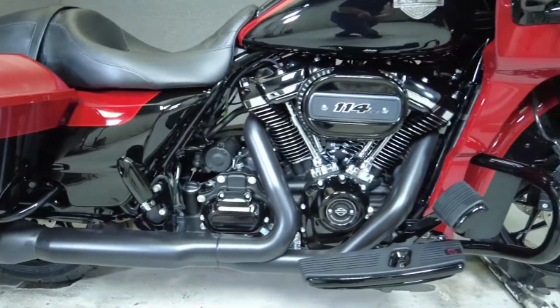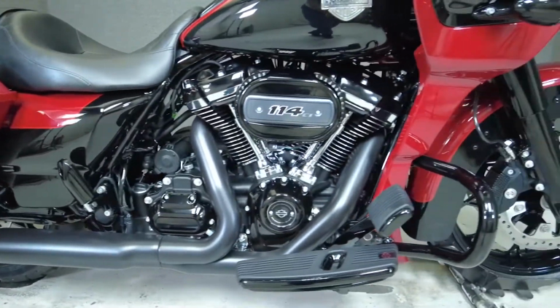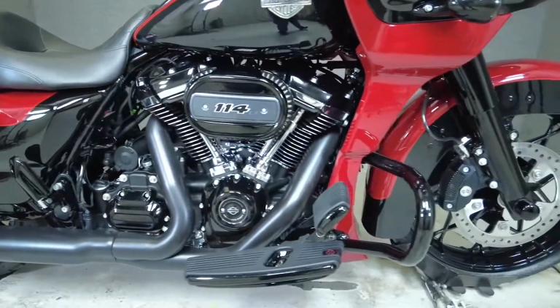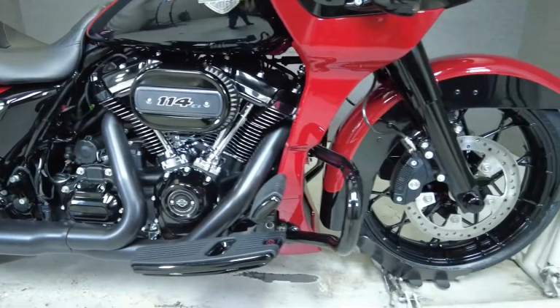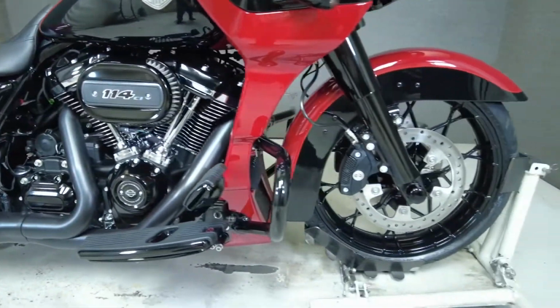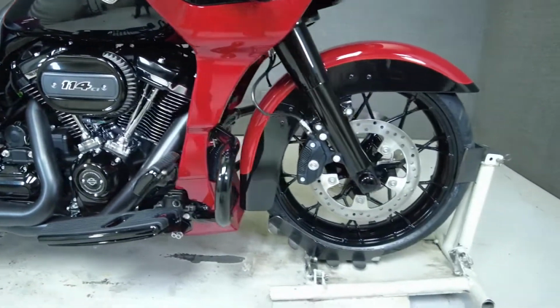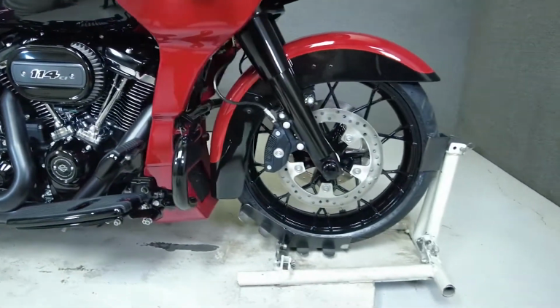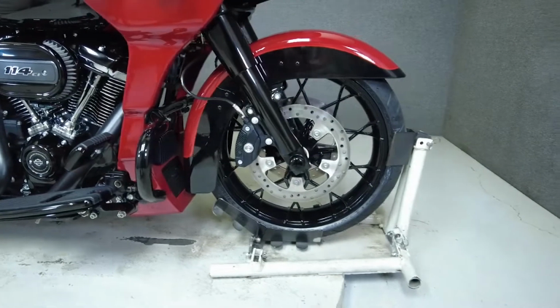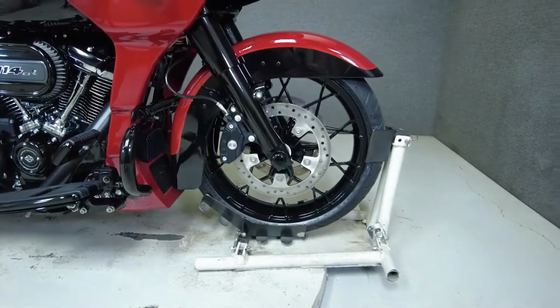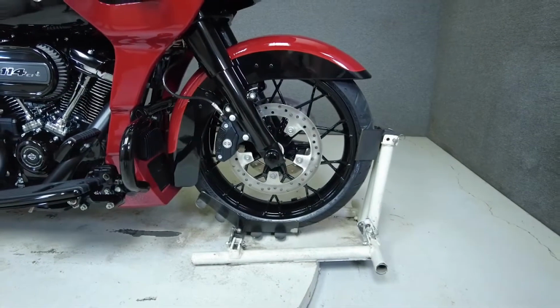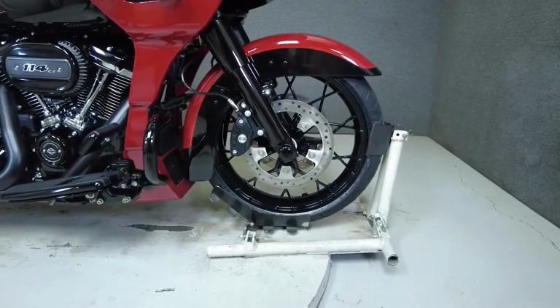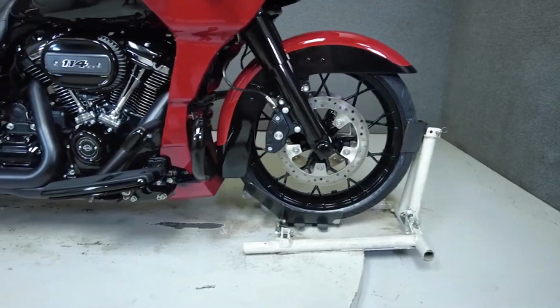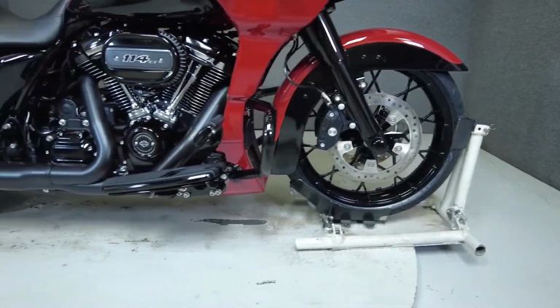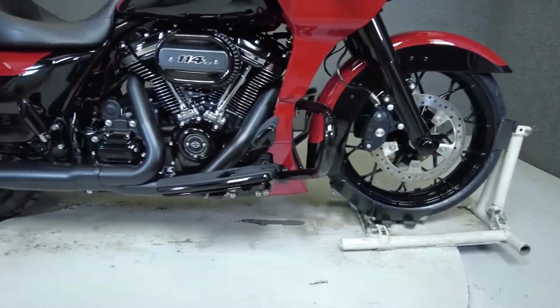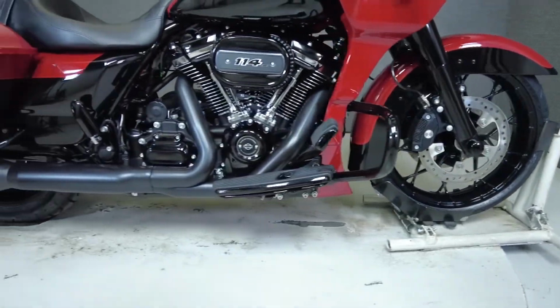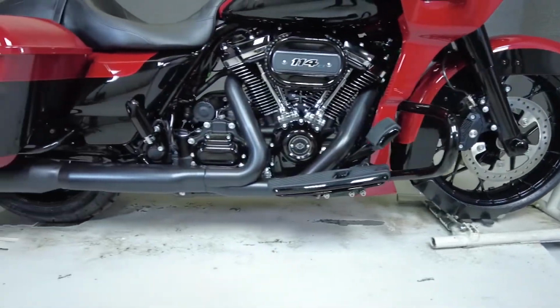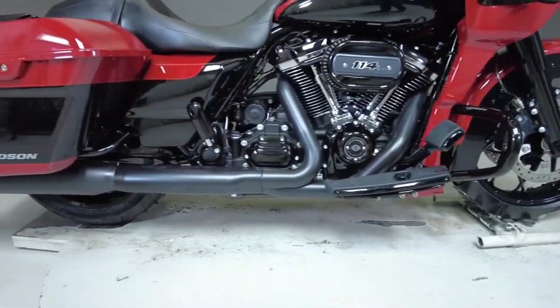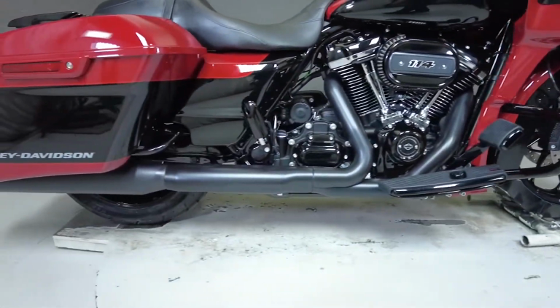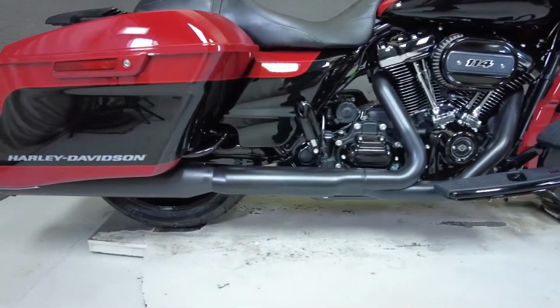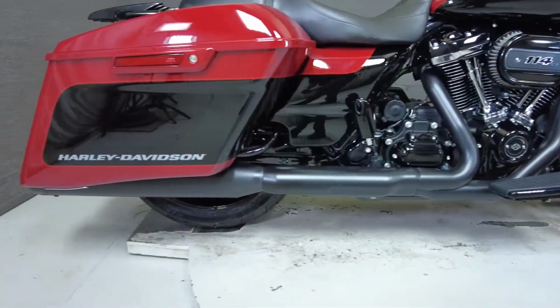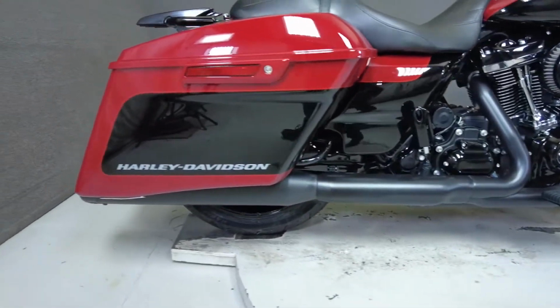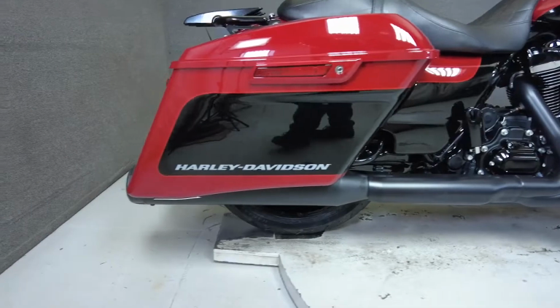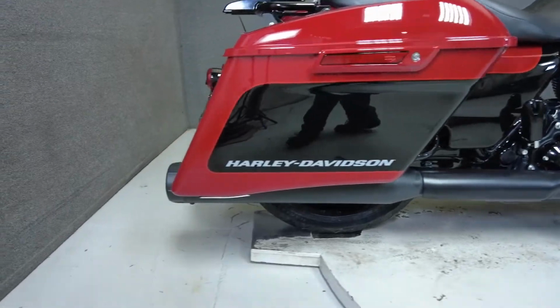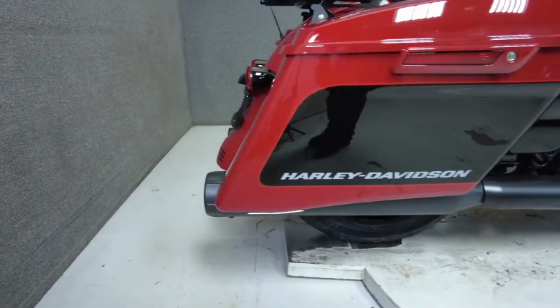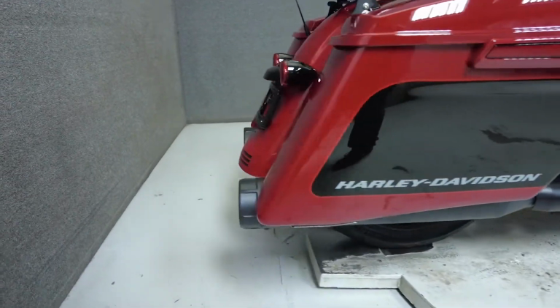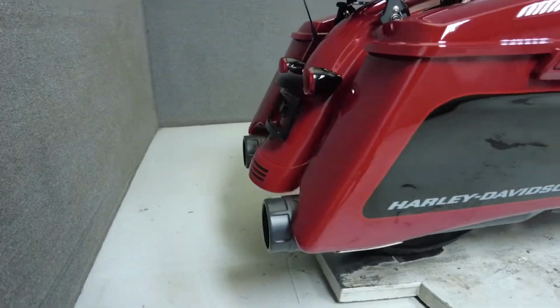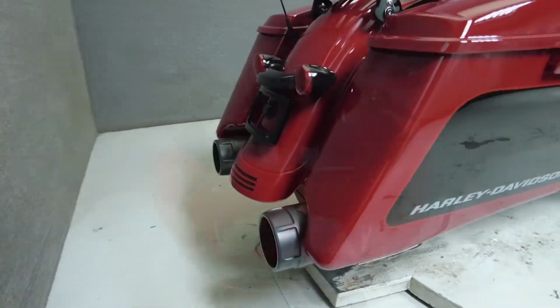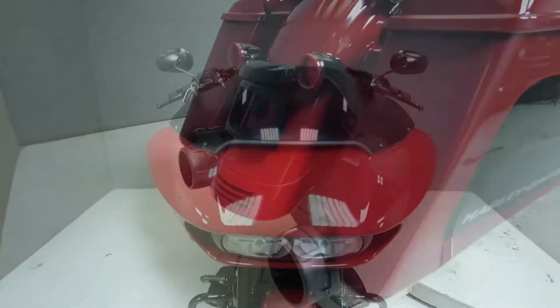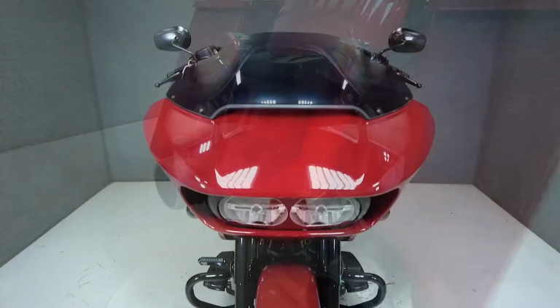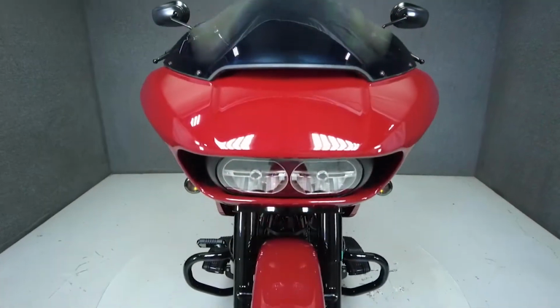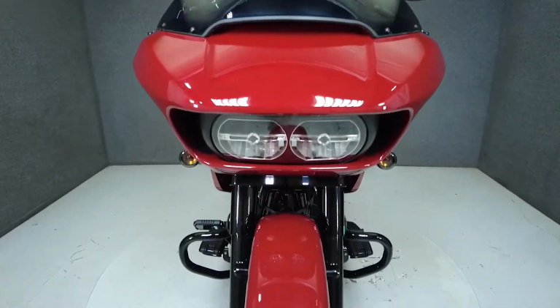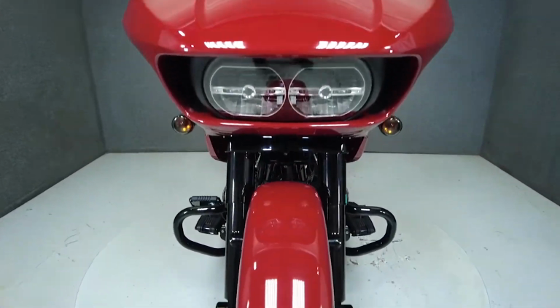It also features cruise control, navigation, and heated grips. This bike includes a touchscreen infotainment audio Stage 4 system that includes four component speakers up front and an amplified subwoofer in each saddle bag. Stay tuned for the end of the video to hear it in action.